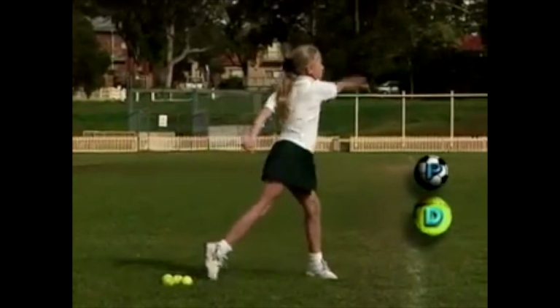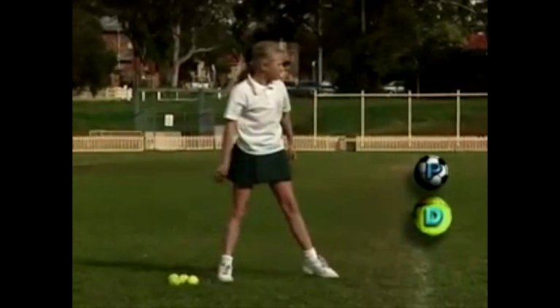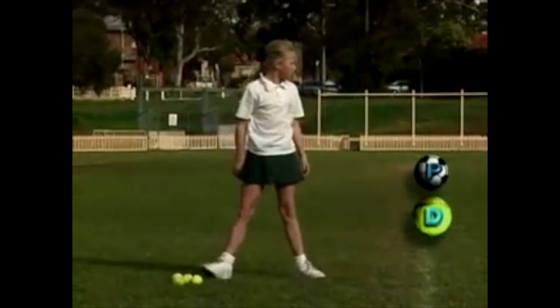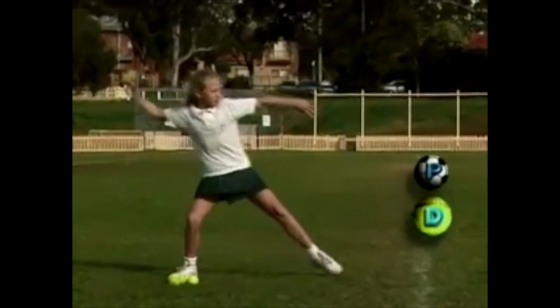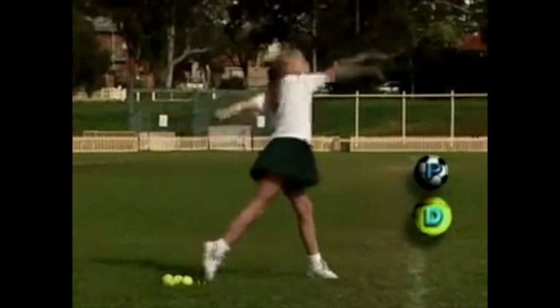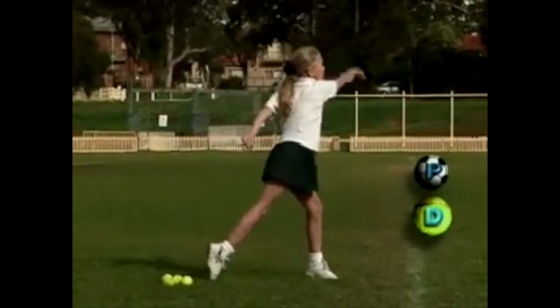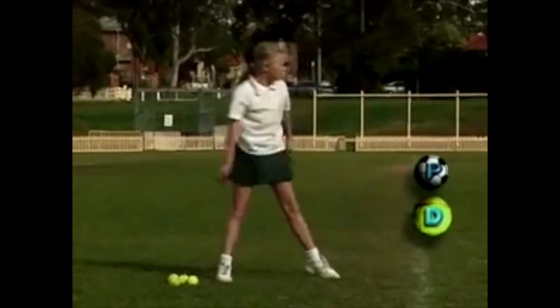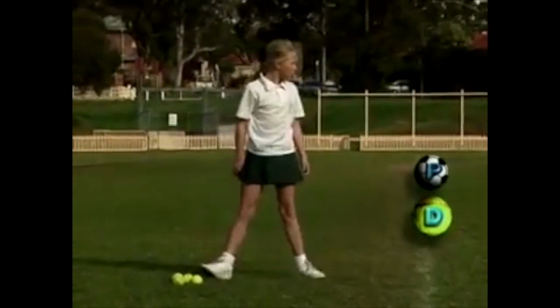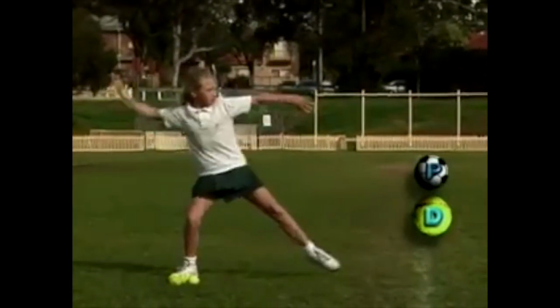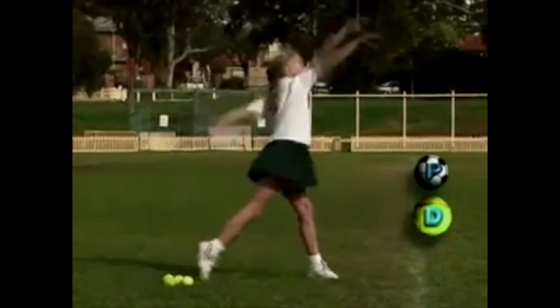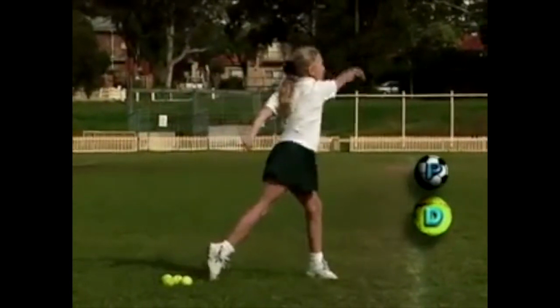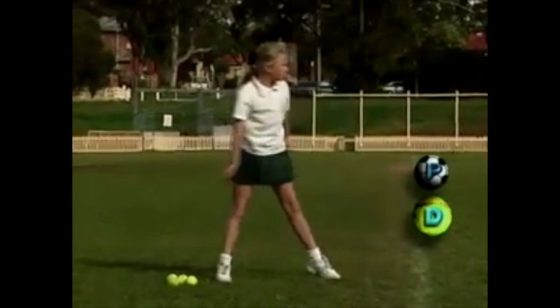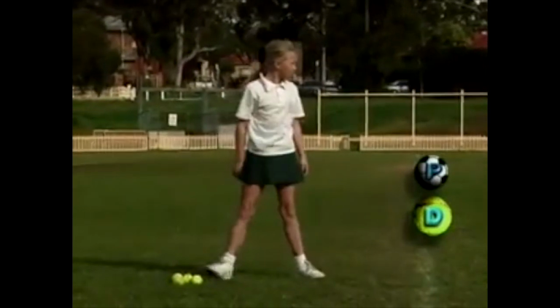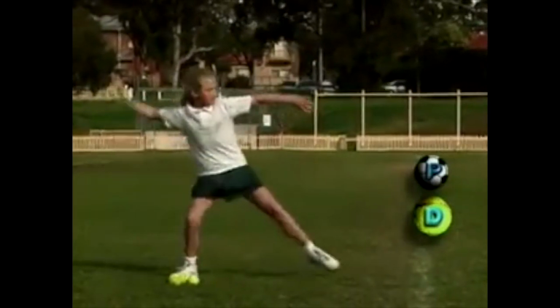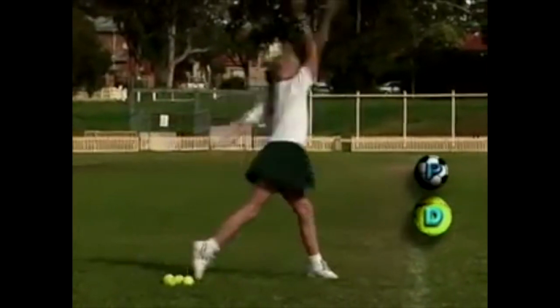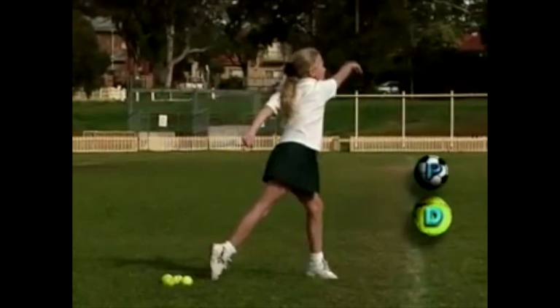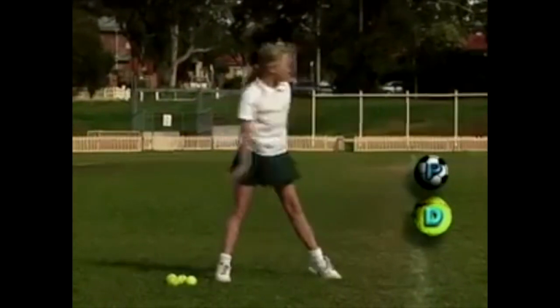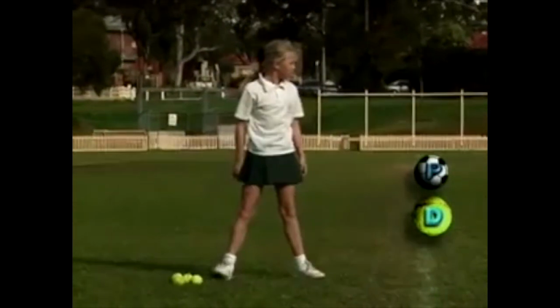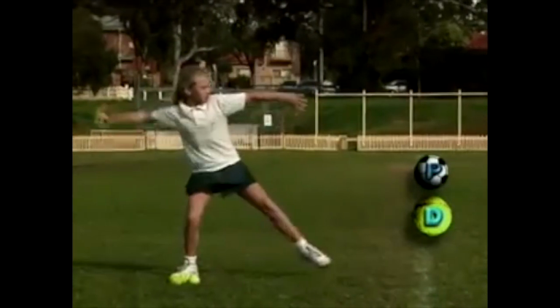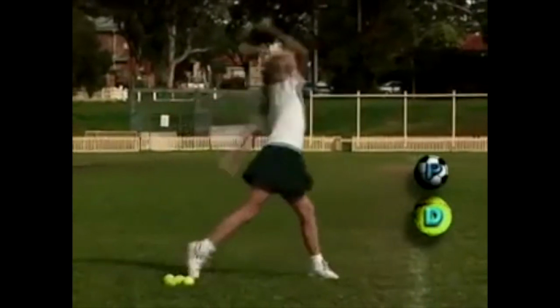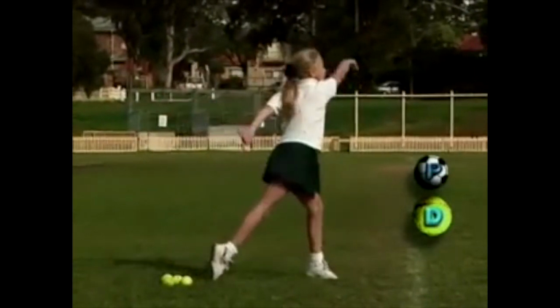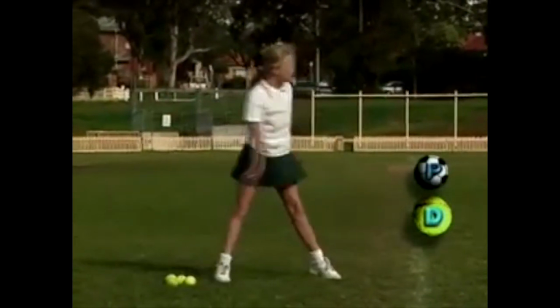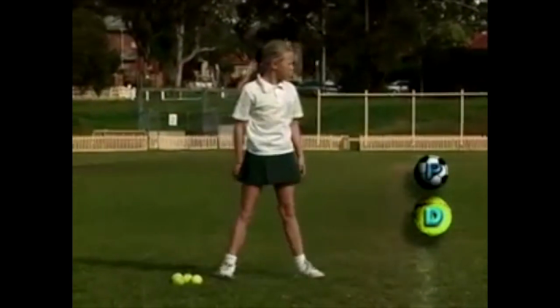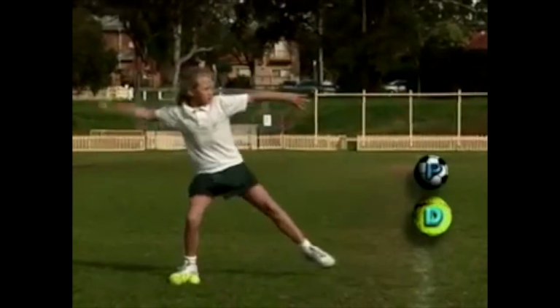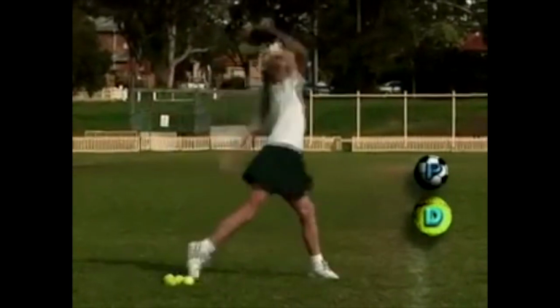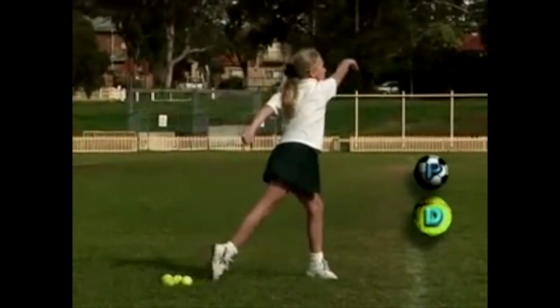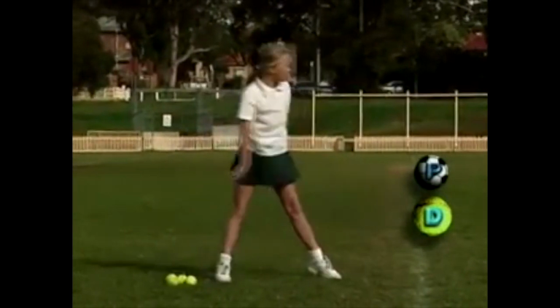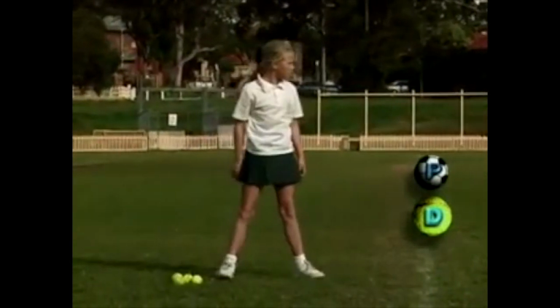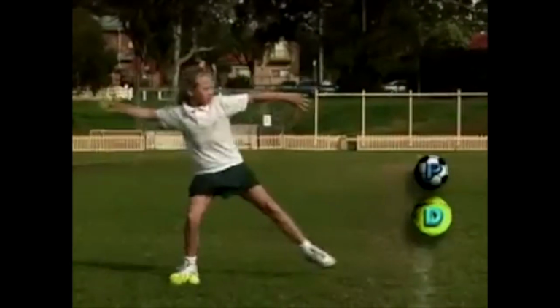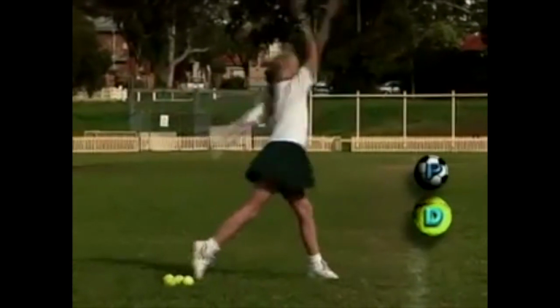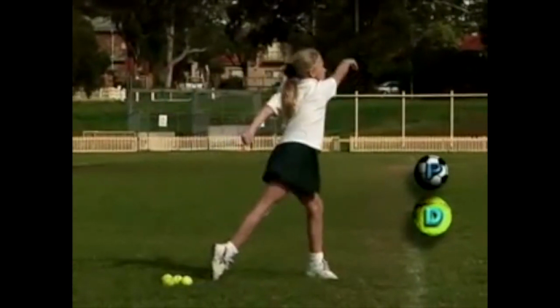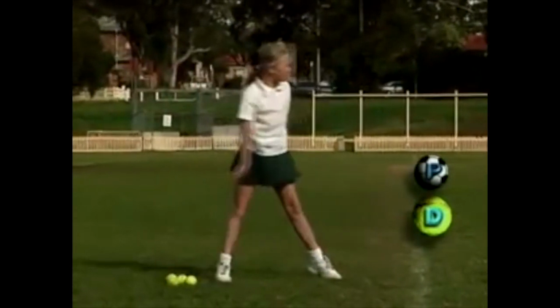Ashley demonstrates most components. To become proficient, she needs to stand a little more side-on and bring her throwing arm down and across her body. Her hip should also rotate forward before her shoulders, instead of at the same time.